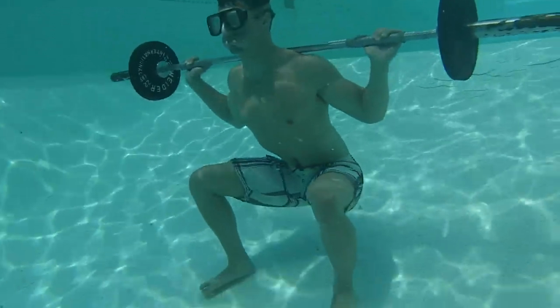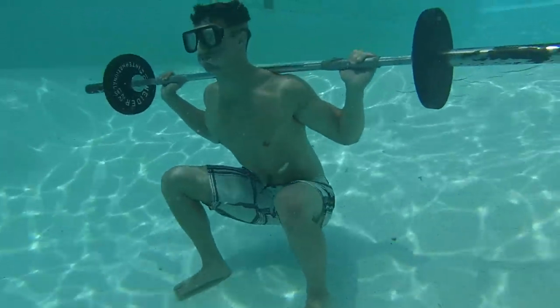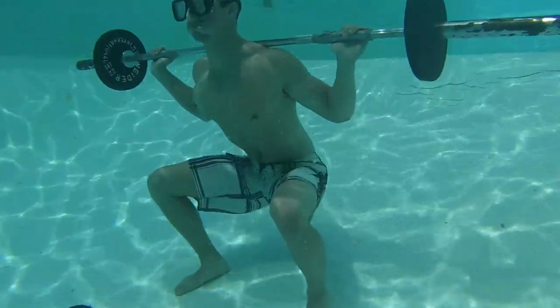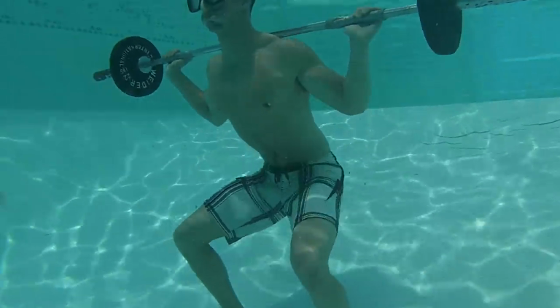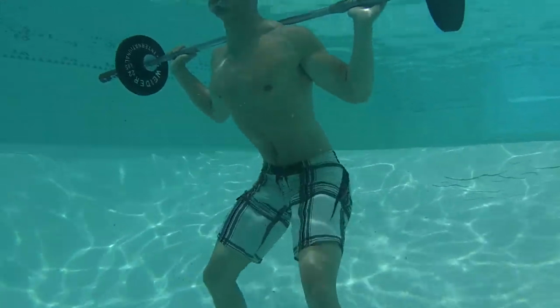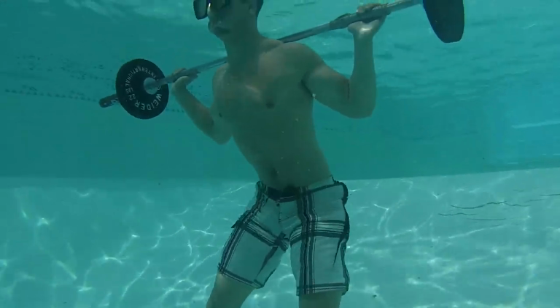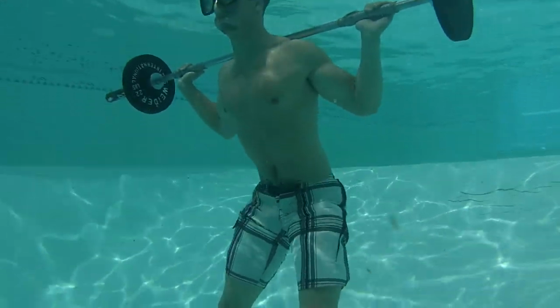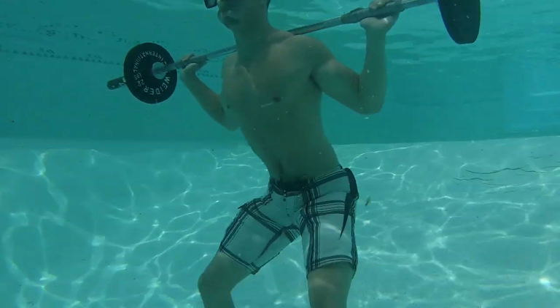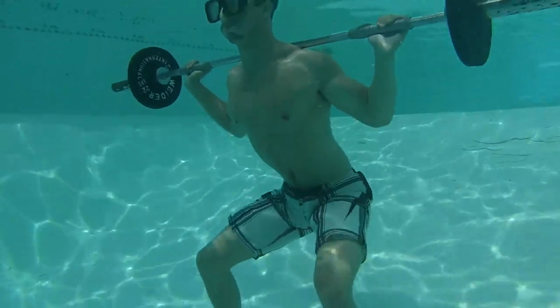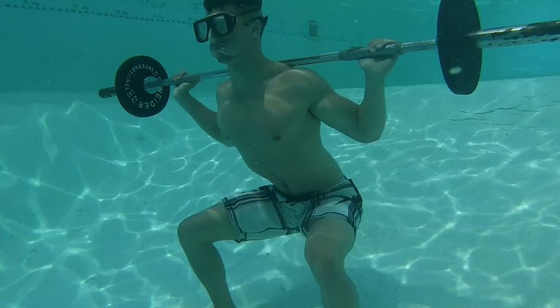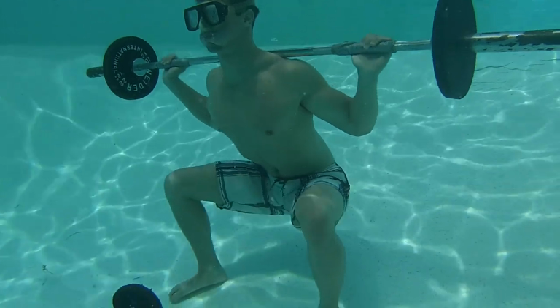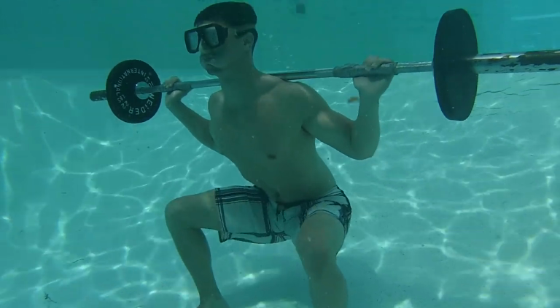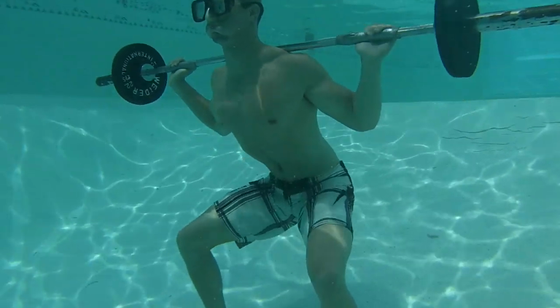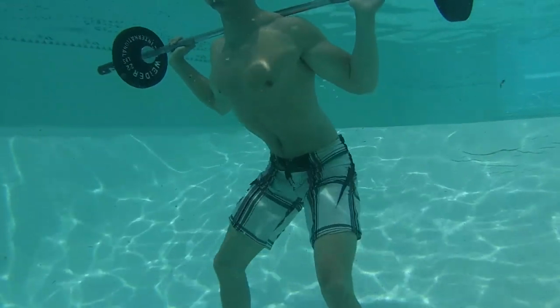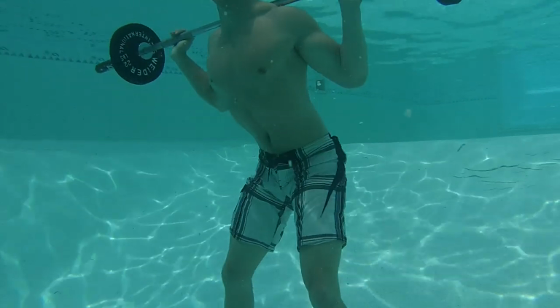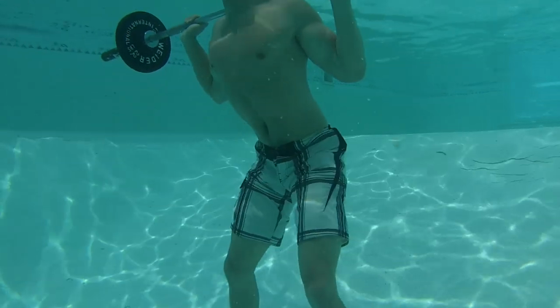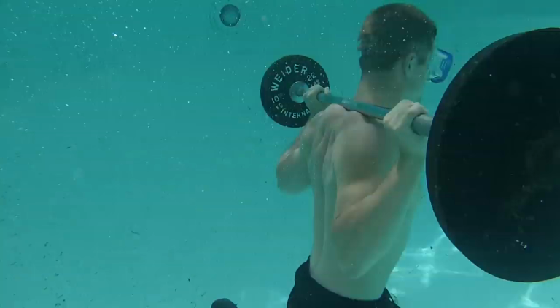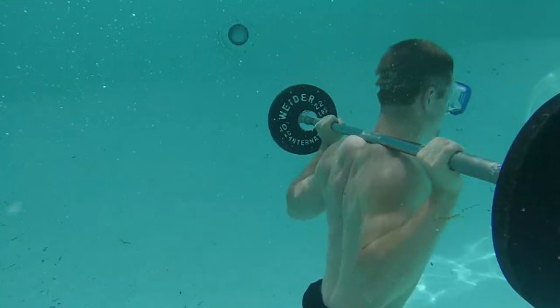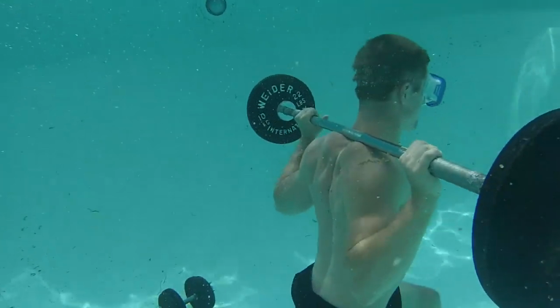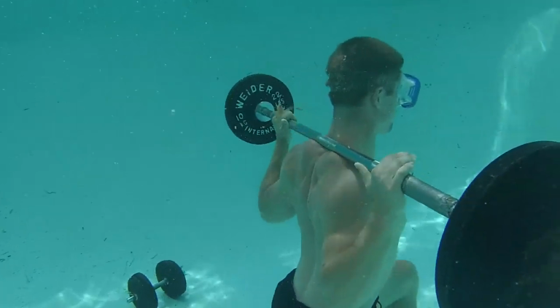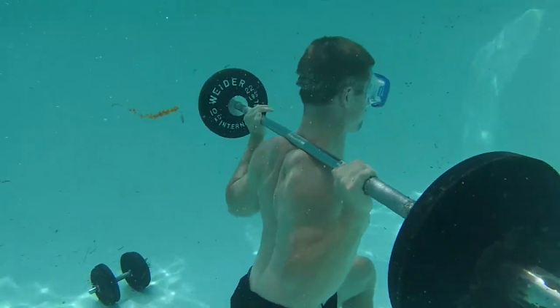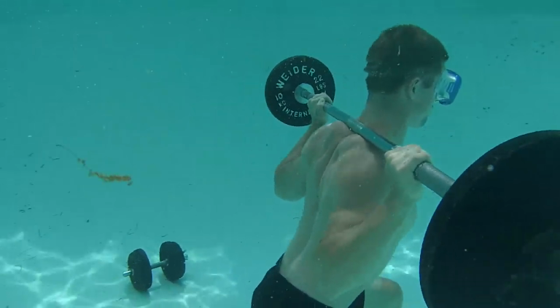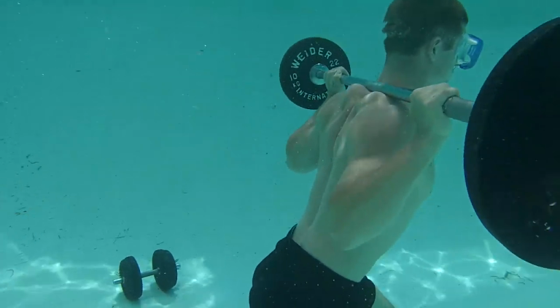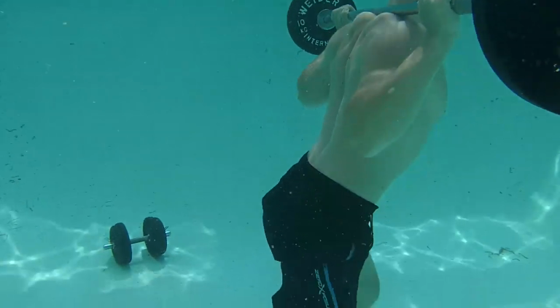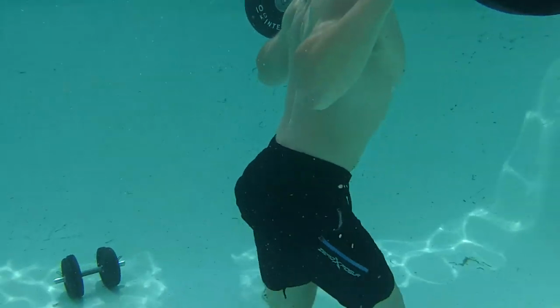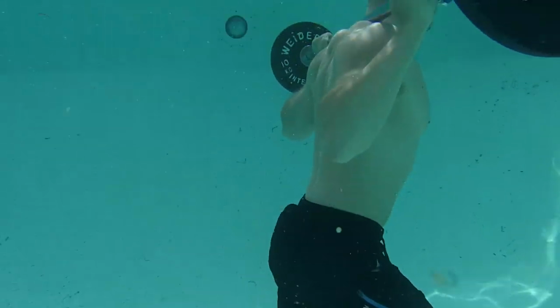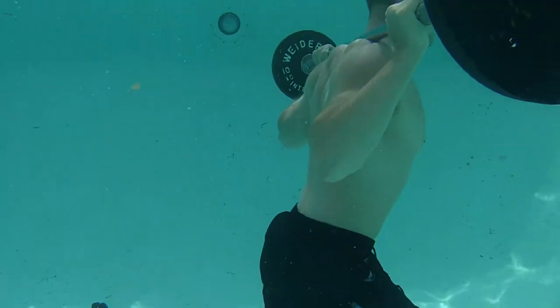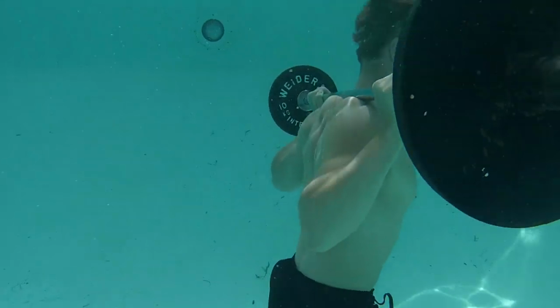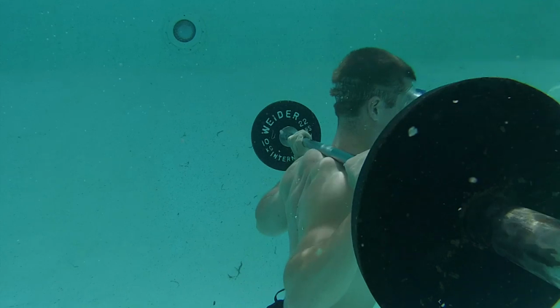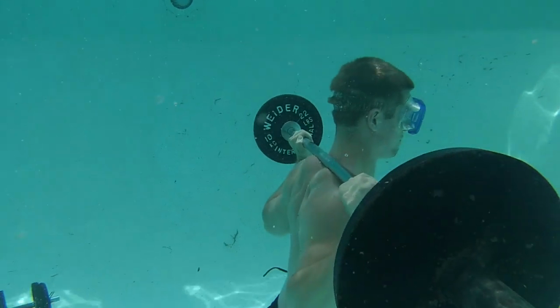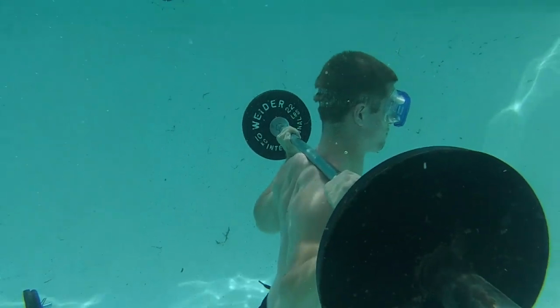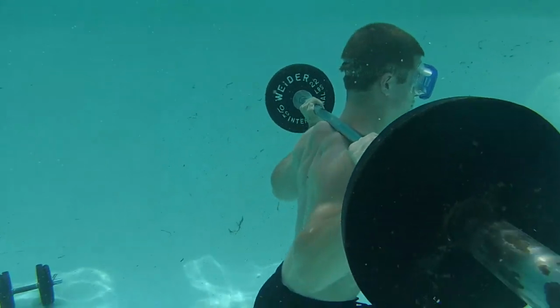There's Doug squatting — nice depth. With this new method of training, lunges are a cakewalk.